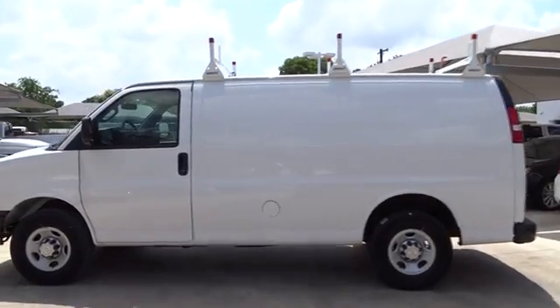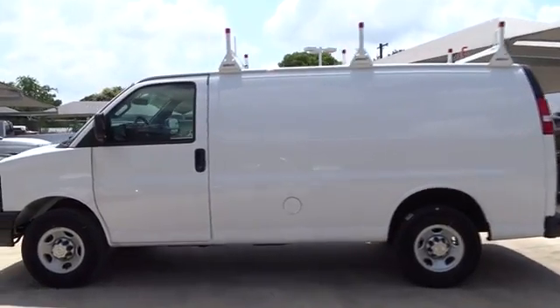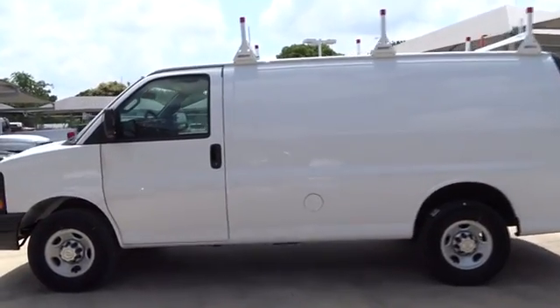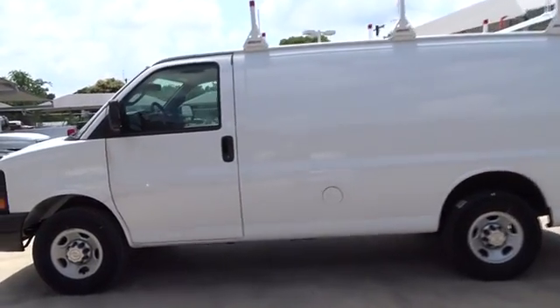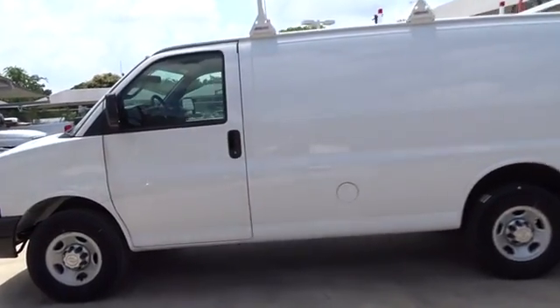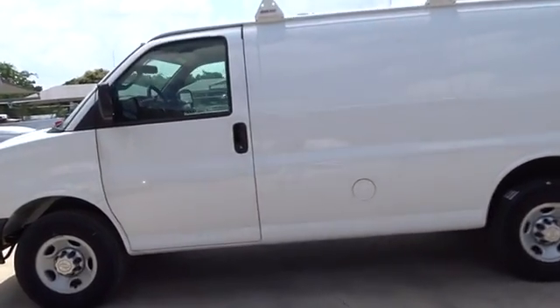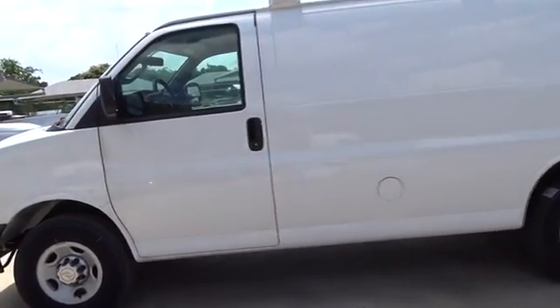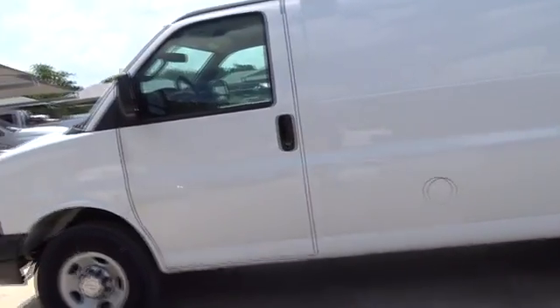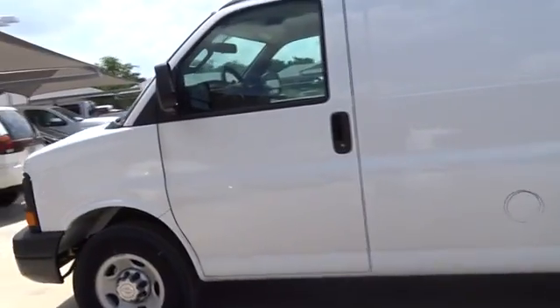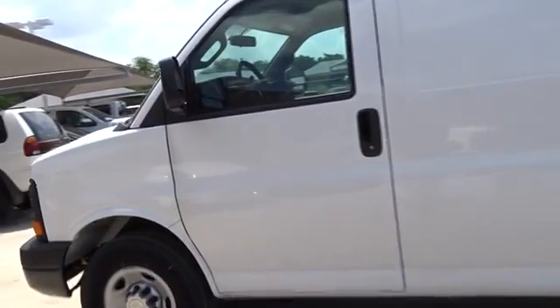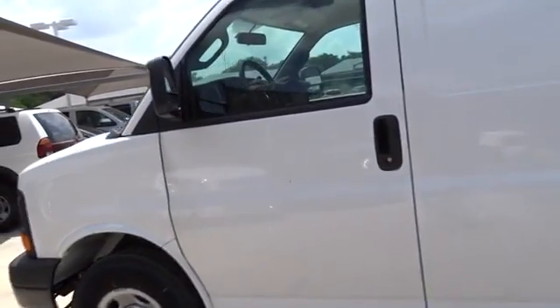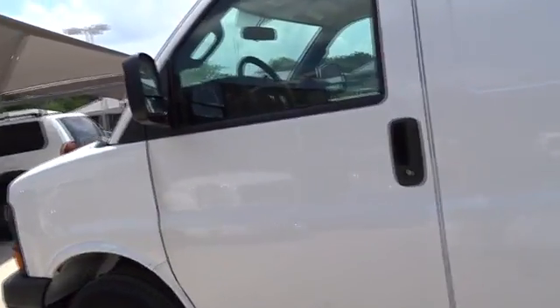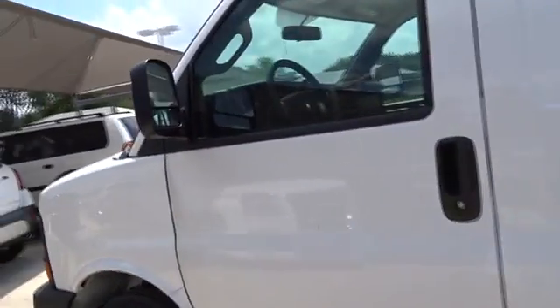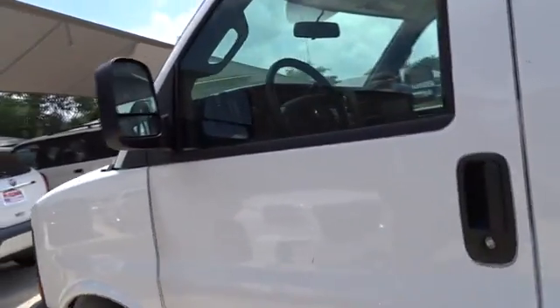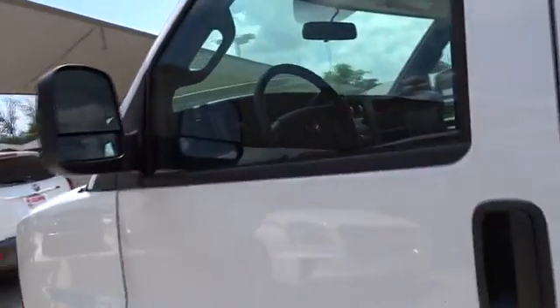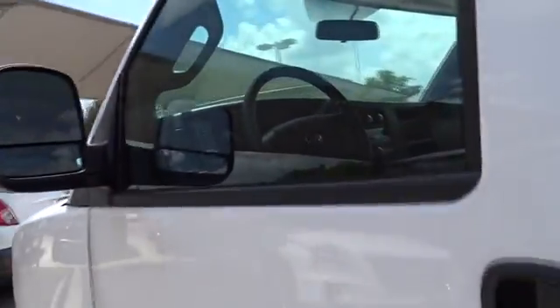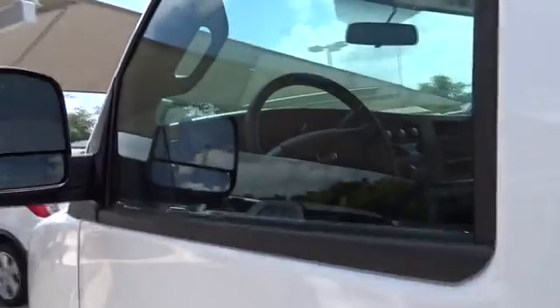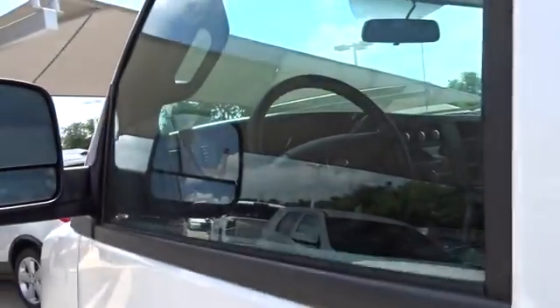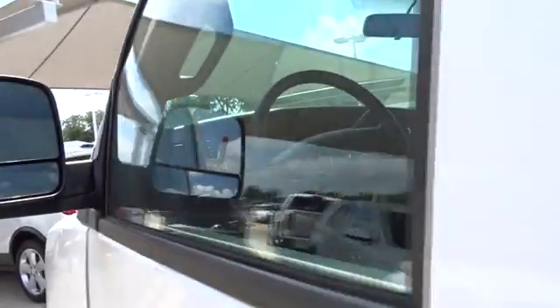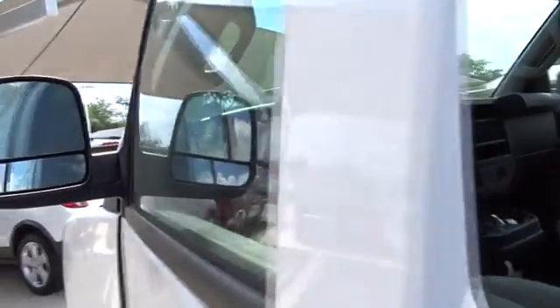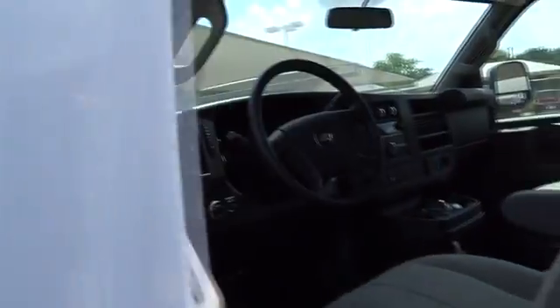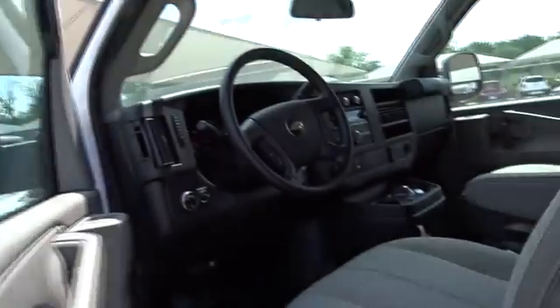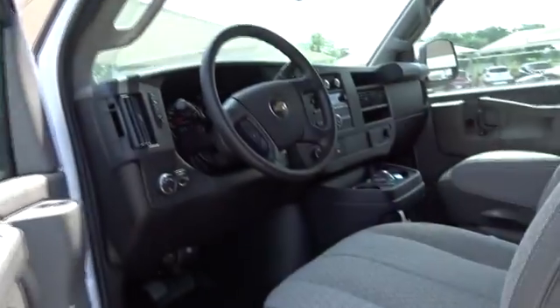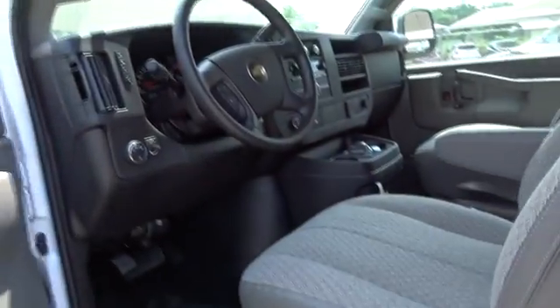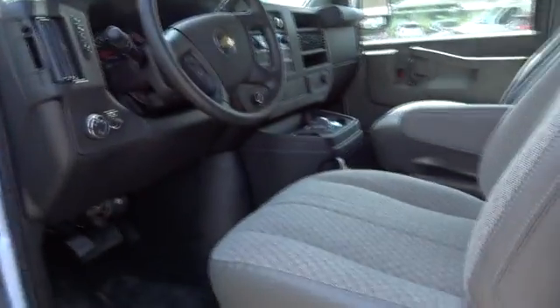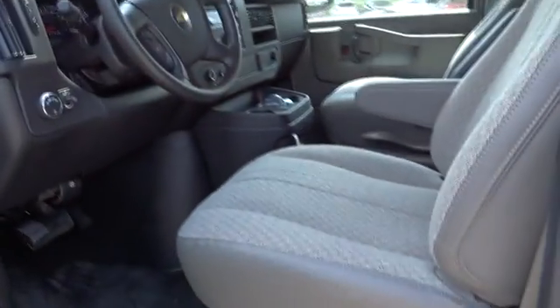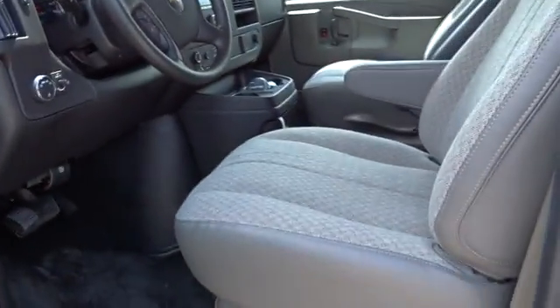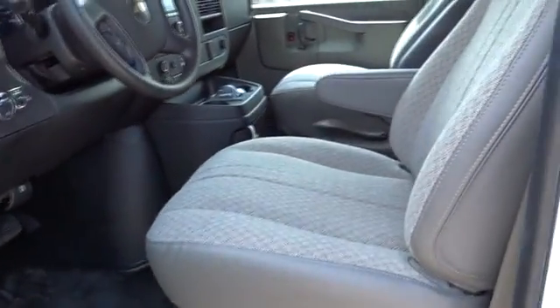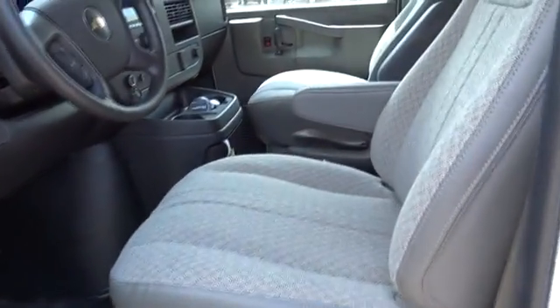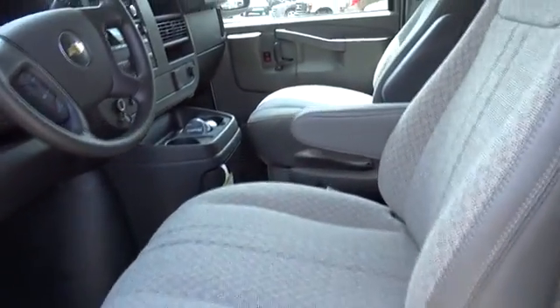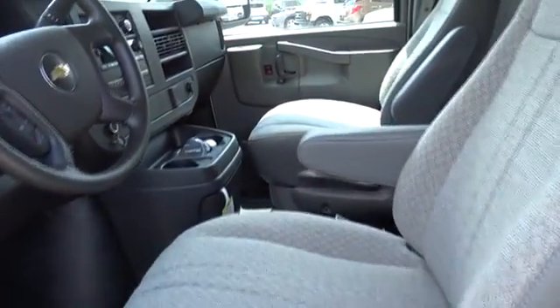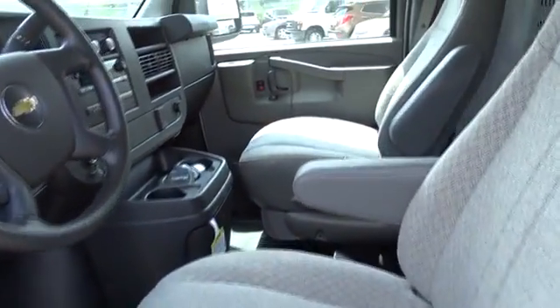Power door locks, bucket seat, trip computer, auxiliary audio input, daytime running lights, intermittent wipers, remote keyless entry, power outlet.